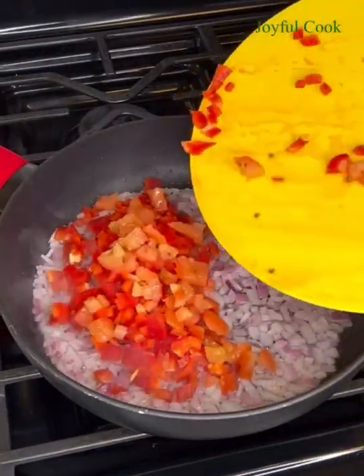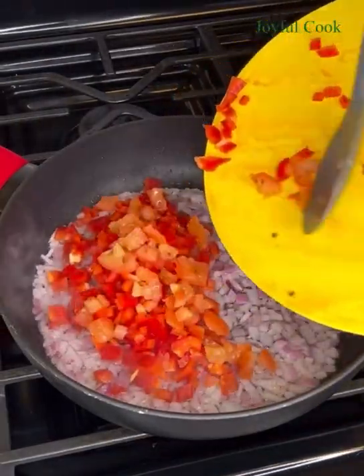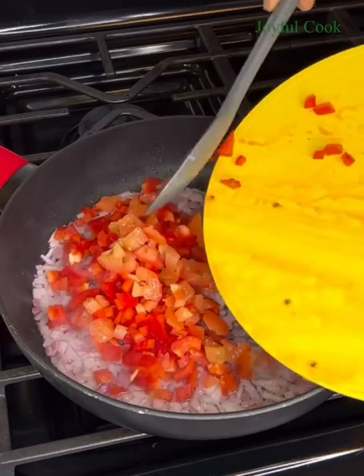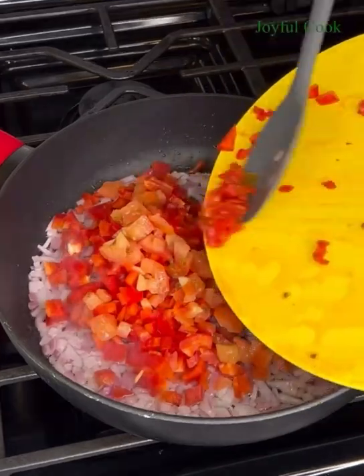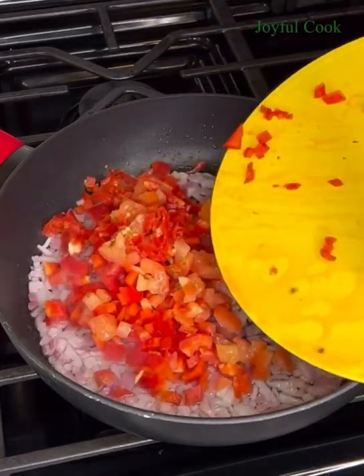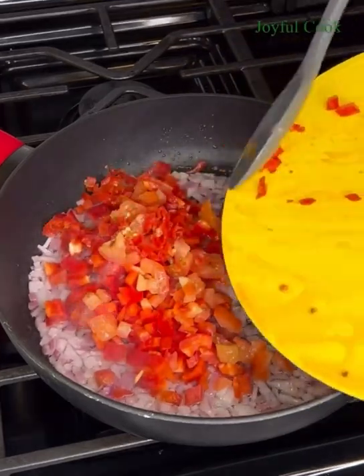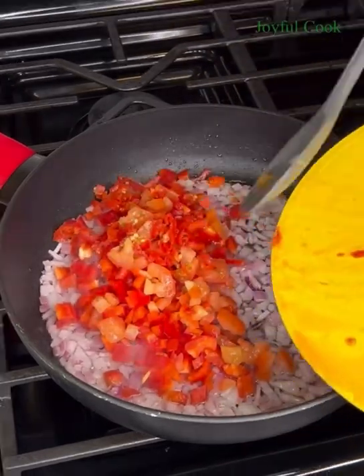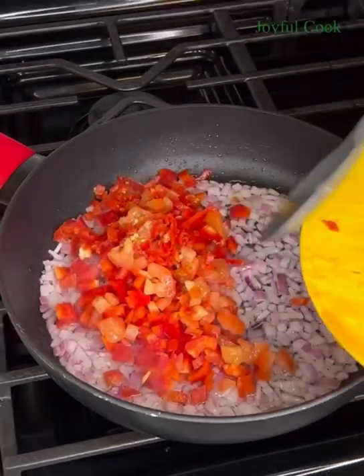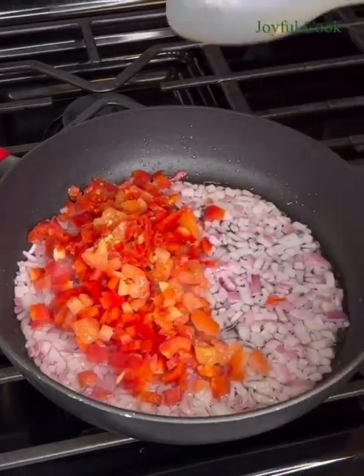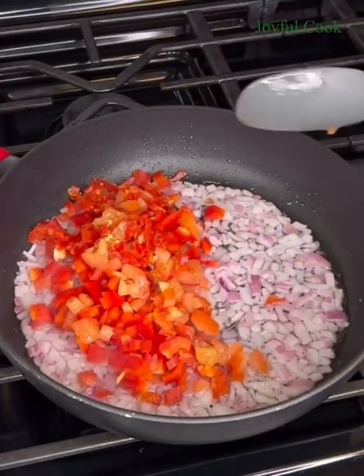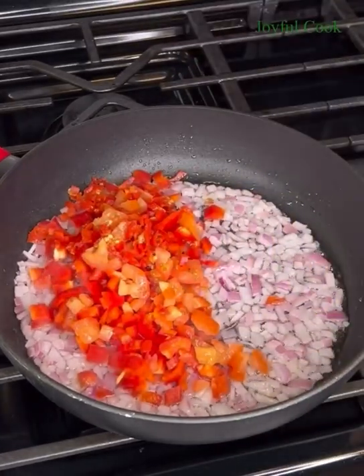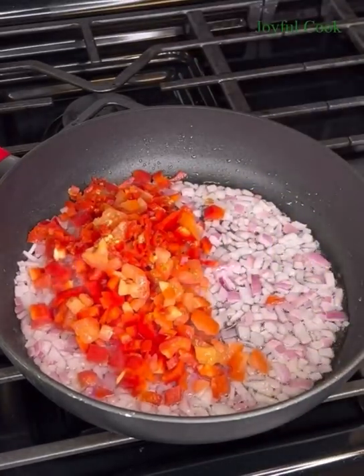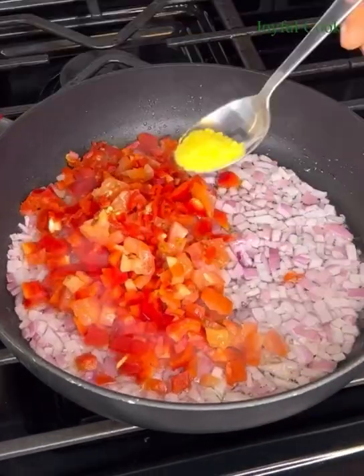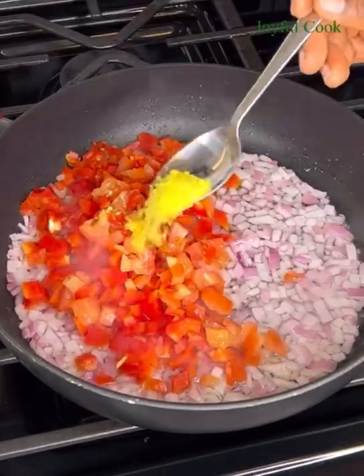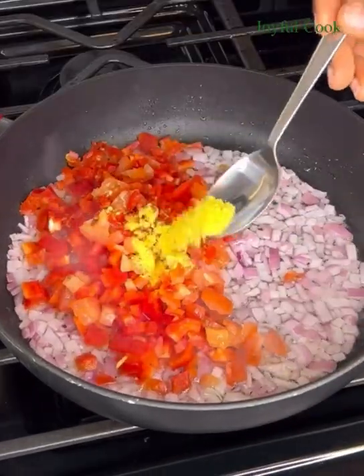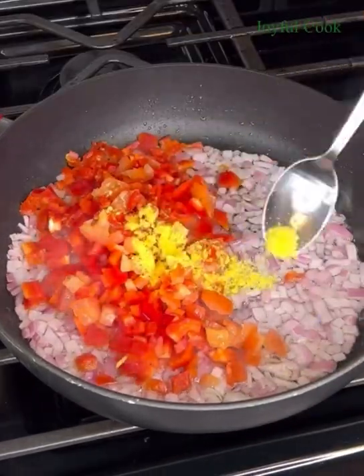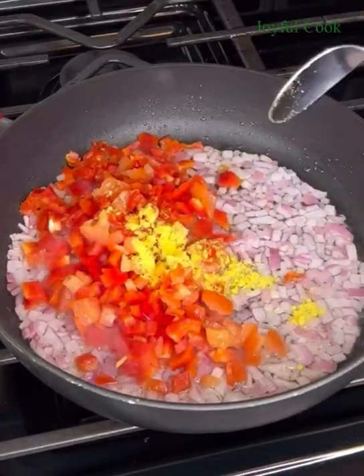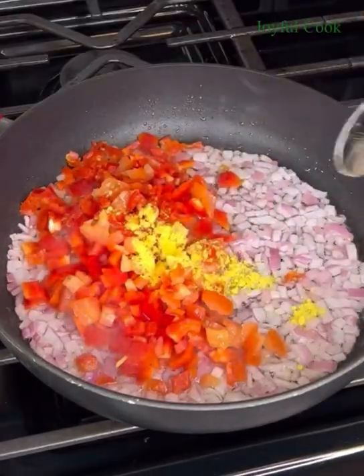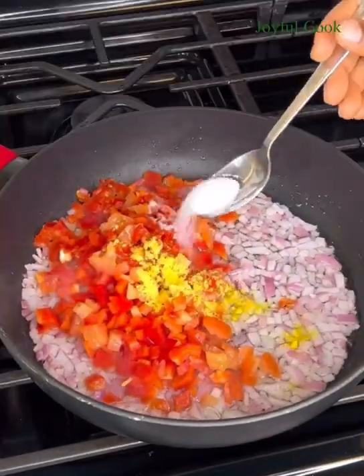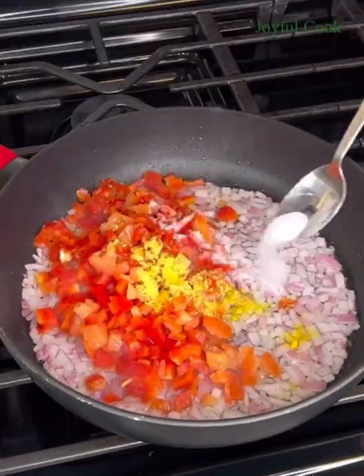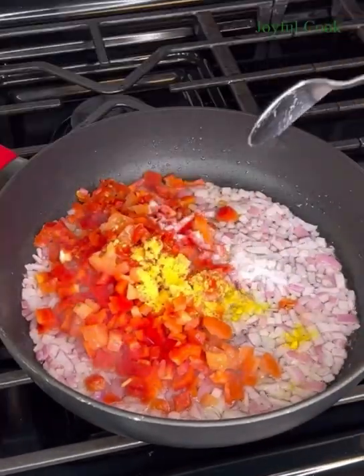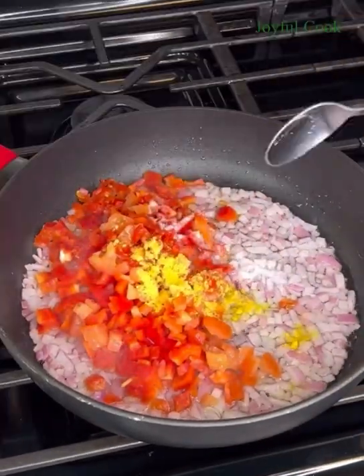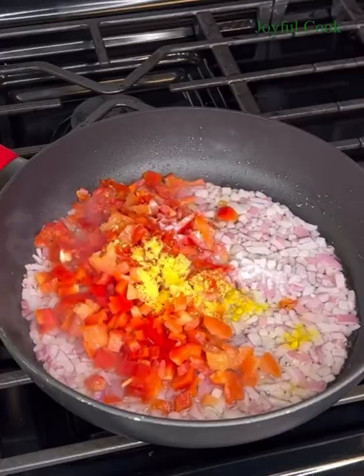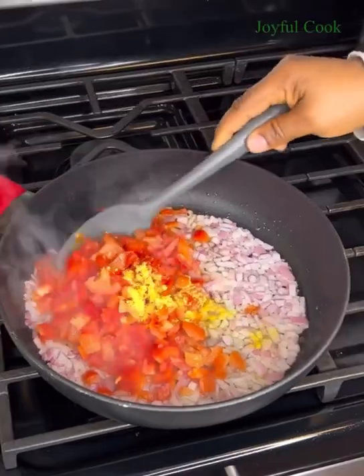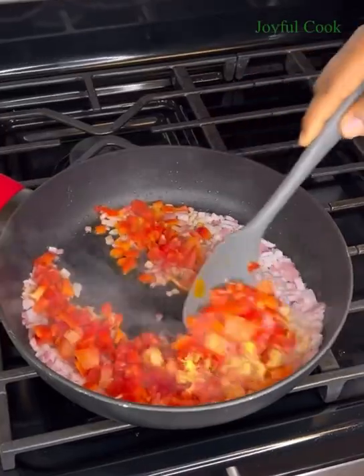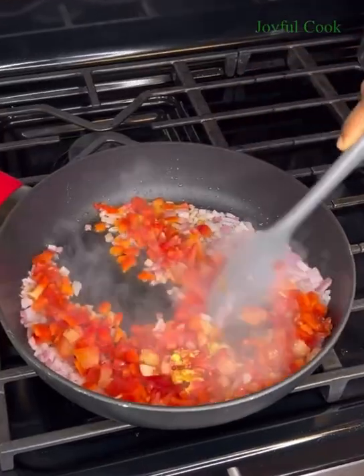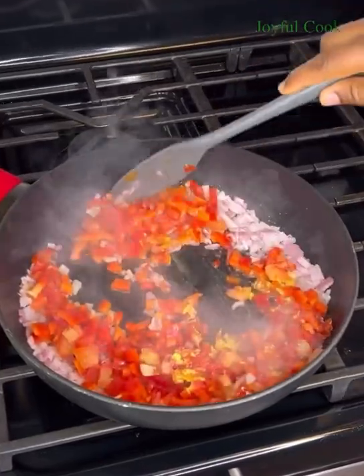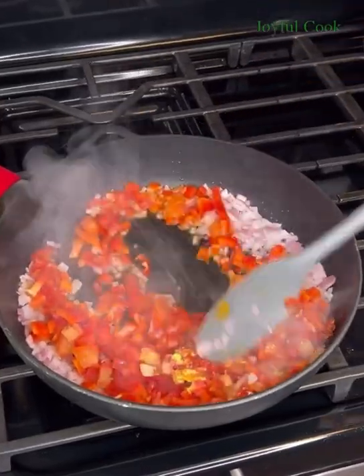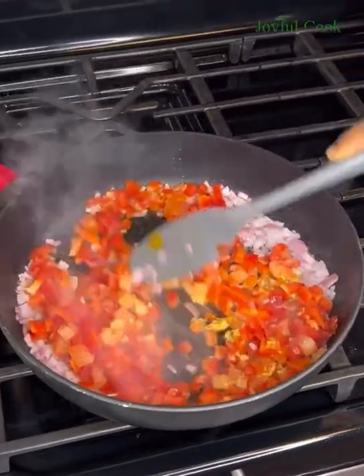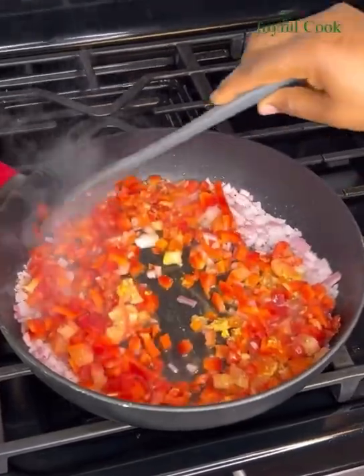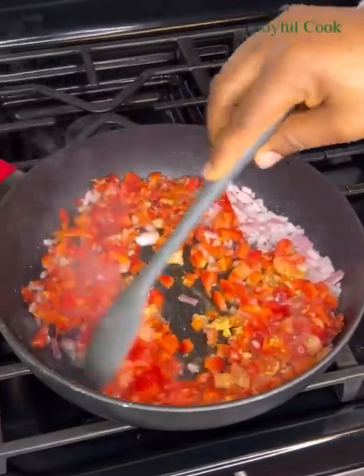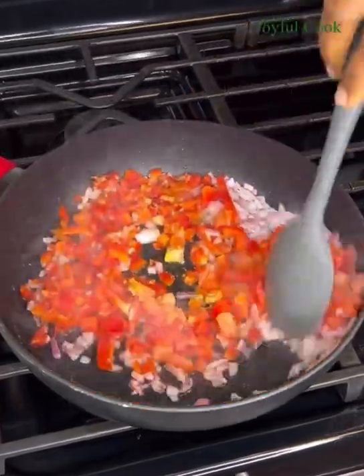To season this, I like to keep it really simple with just seasoning cubes and salt. Feel free to add curry, thyme, or whatever seasoning you prefer. Now let this fry for another two minutes.